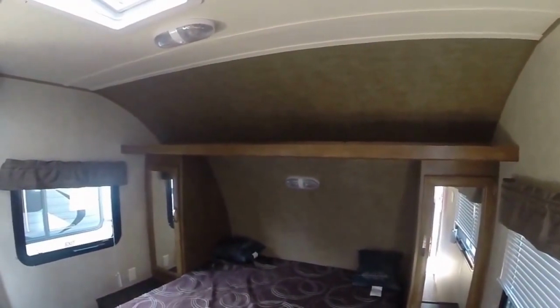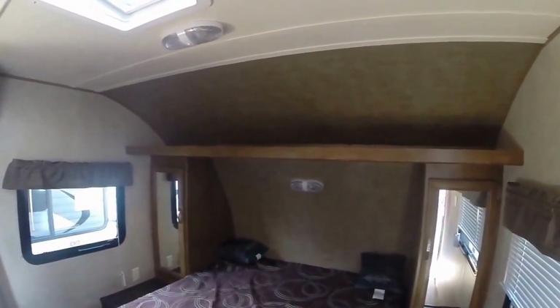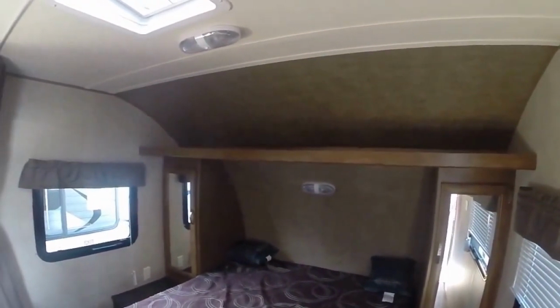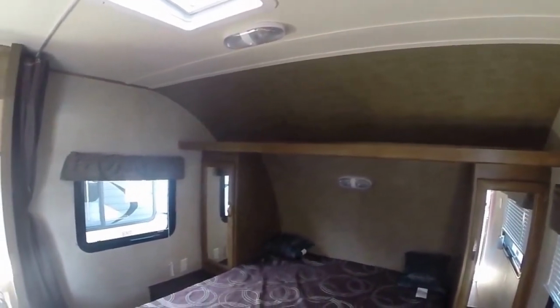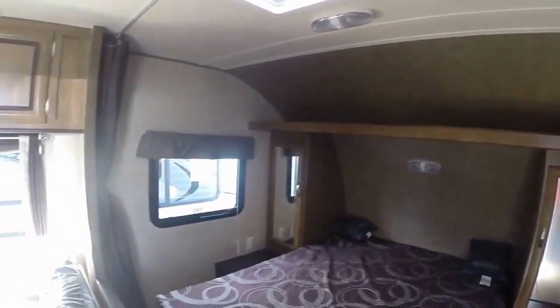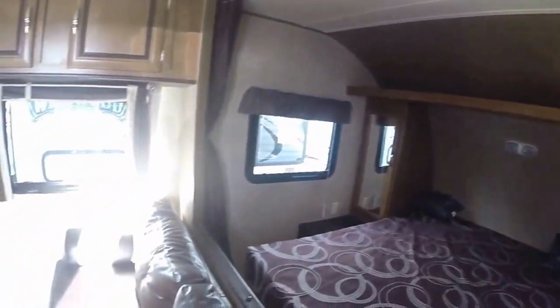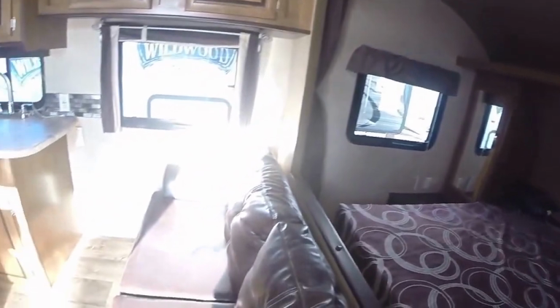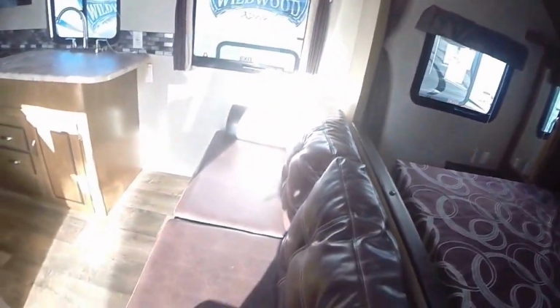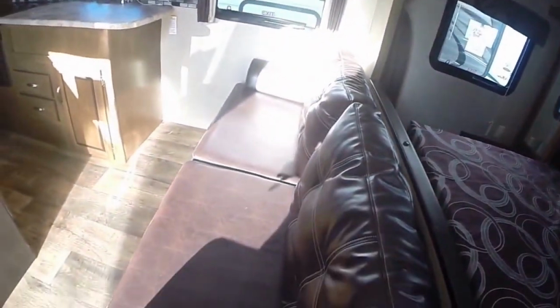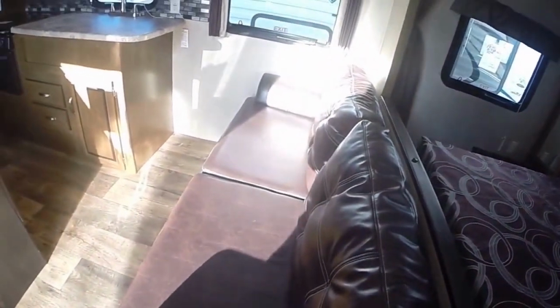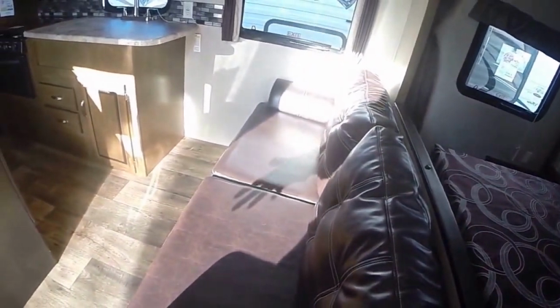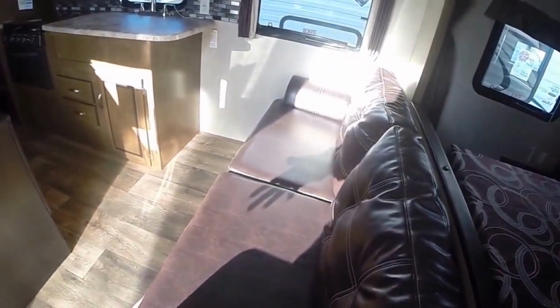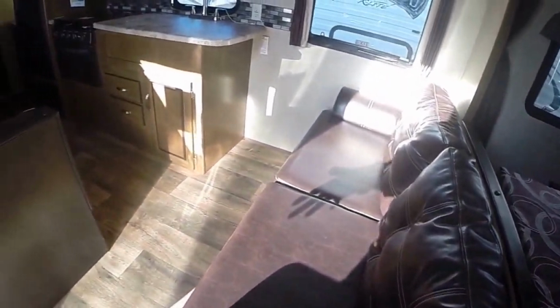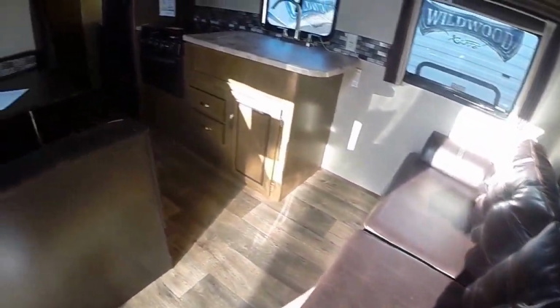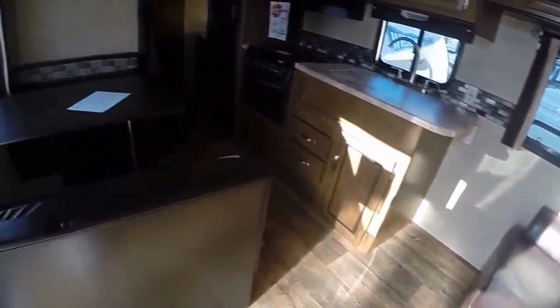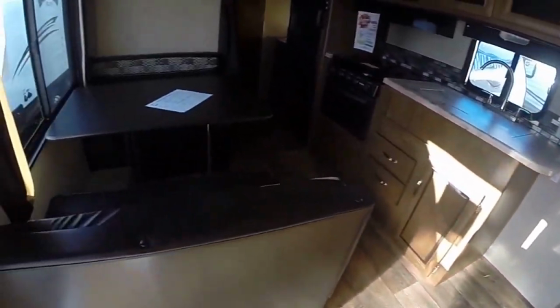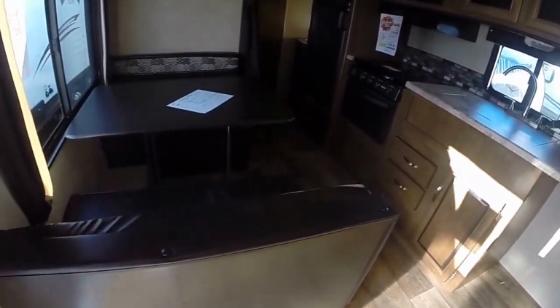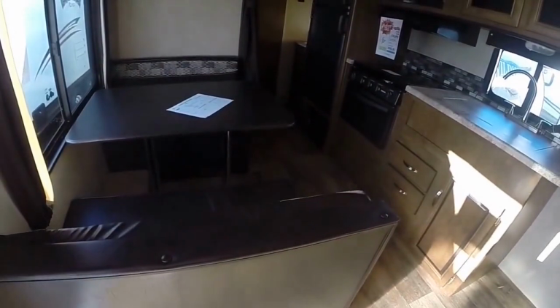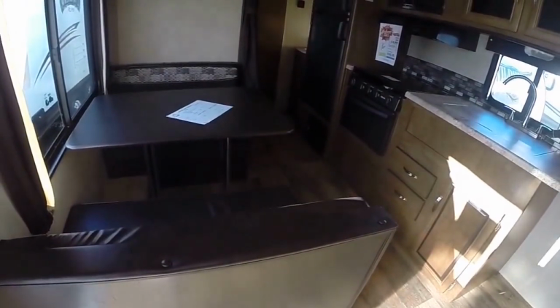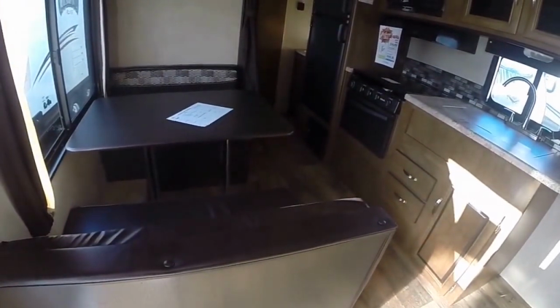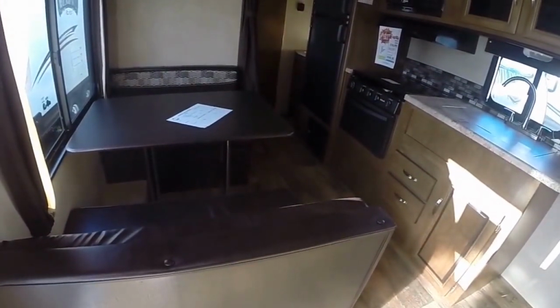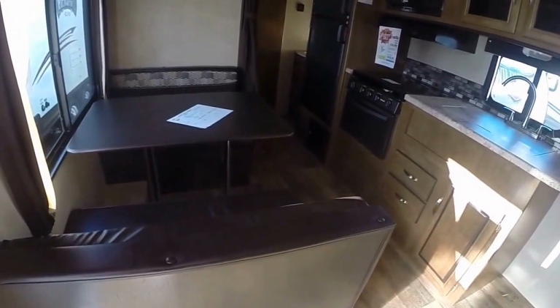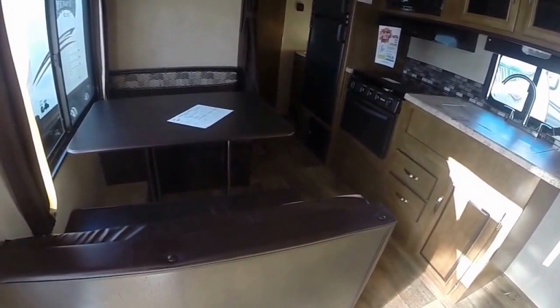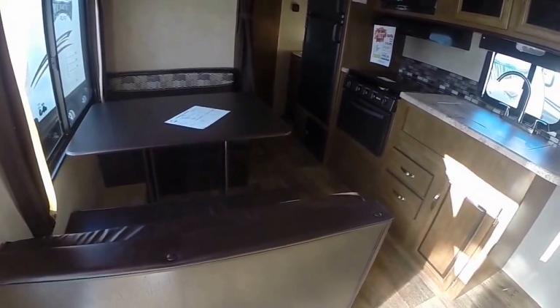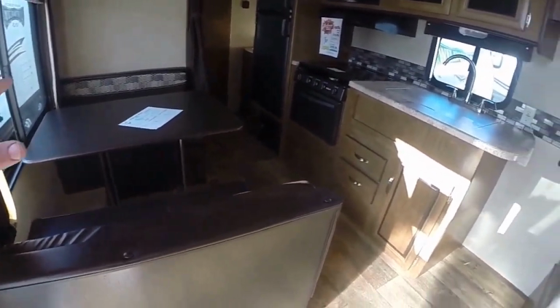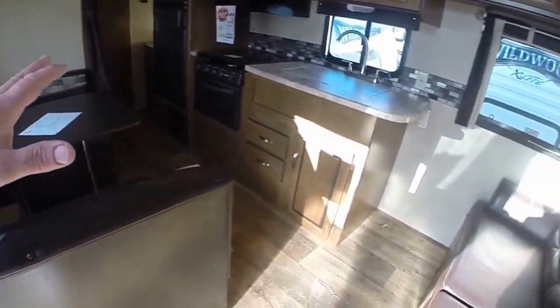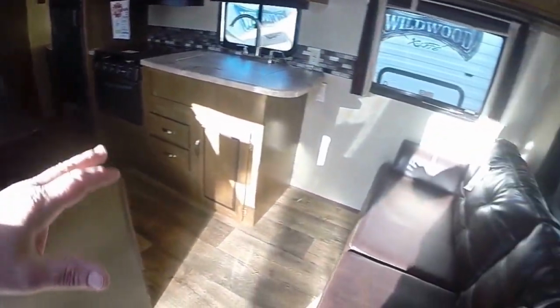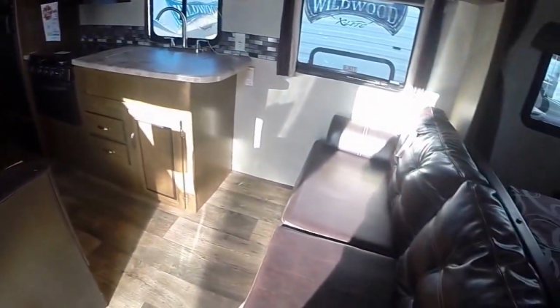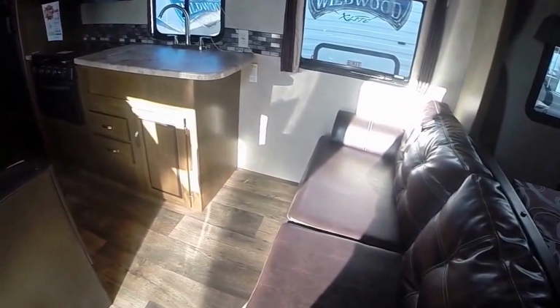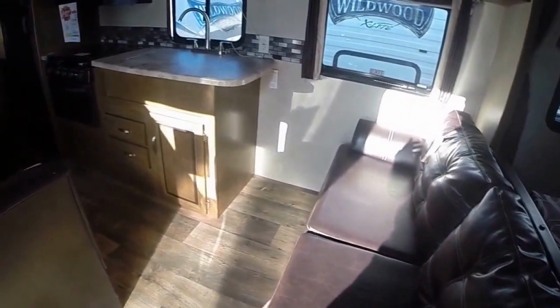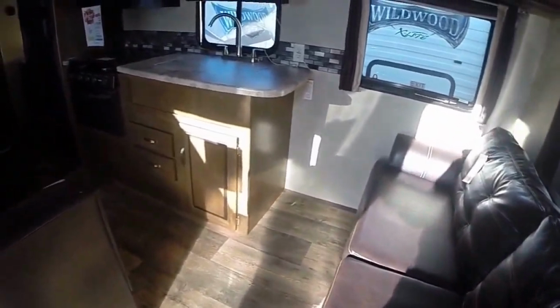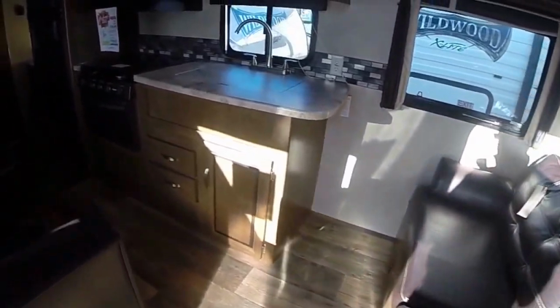Three distinct colors going on here — we've got brown, tan, and cream. Sofa bed that folds into a bed for guests. Dinette booth which also accommodates guests for sleeping. It's great to have this floor plan when you have multiple occupants or need seating for everybody.